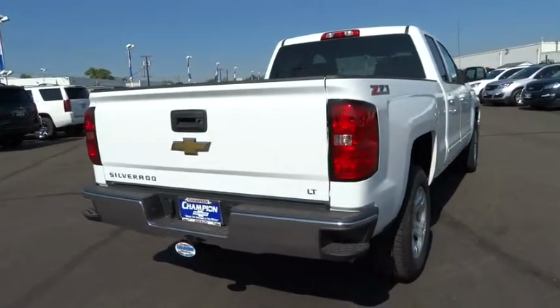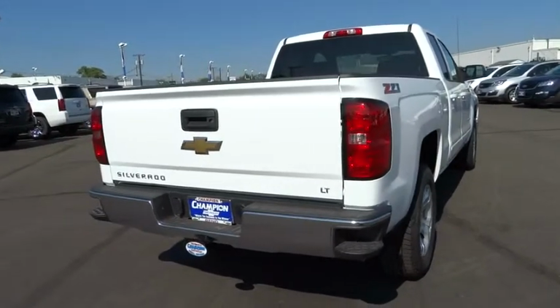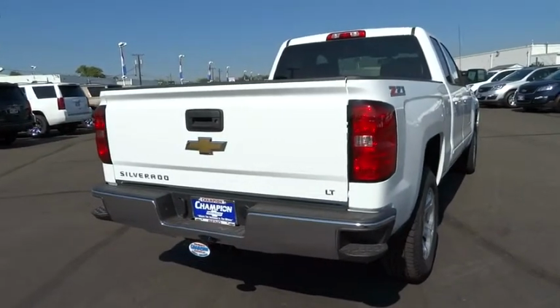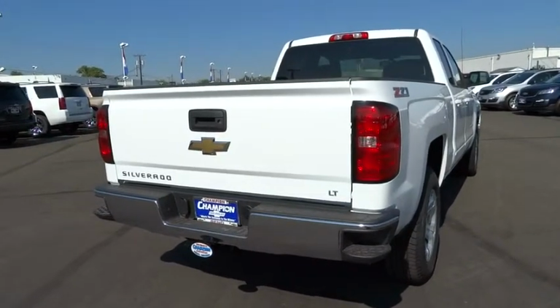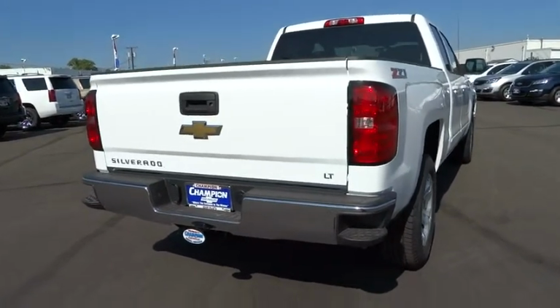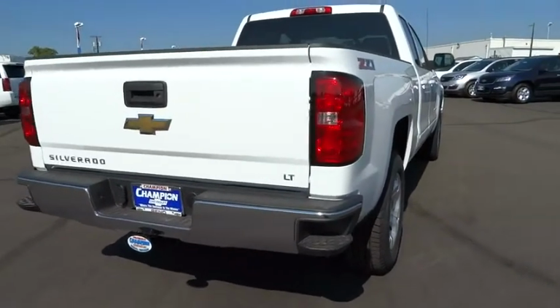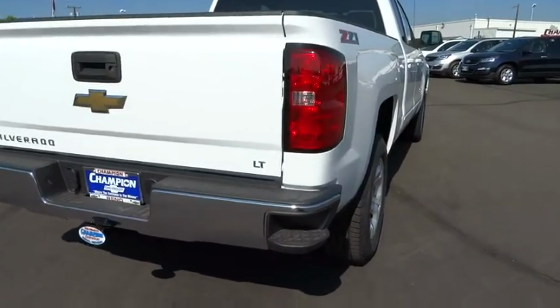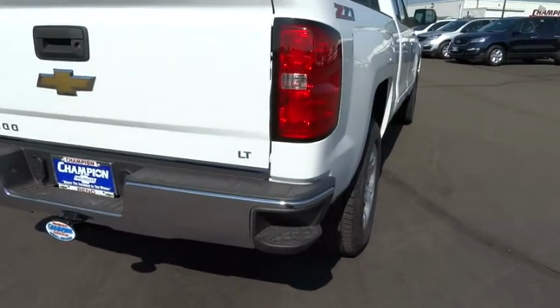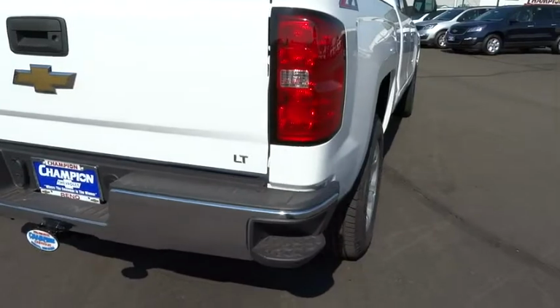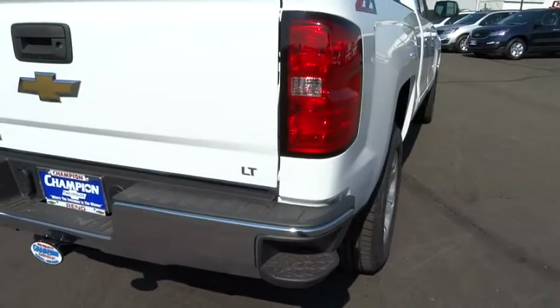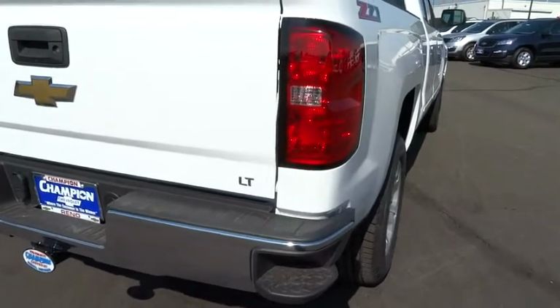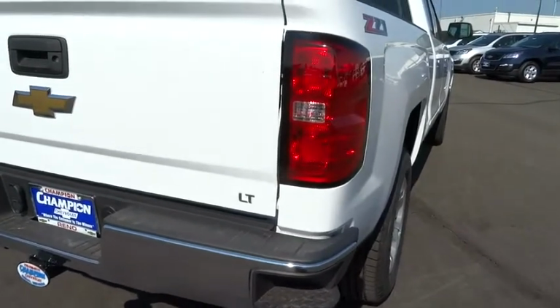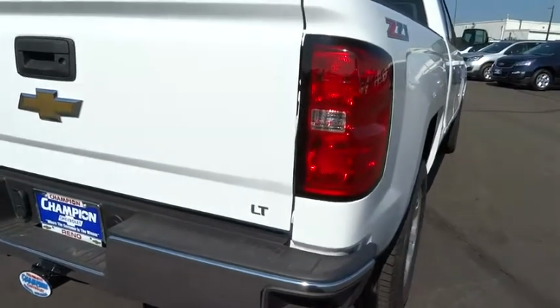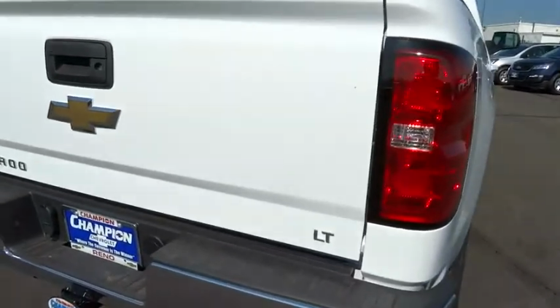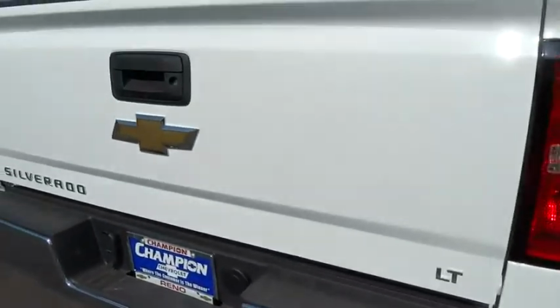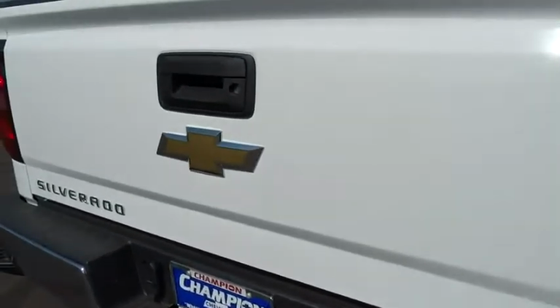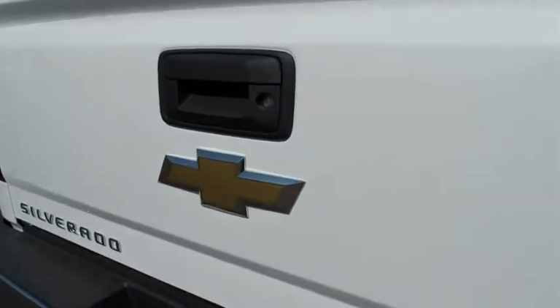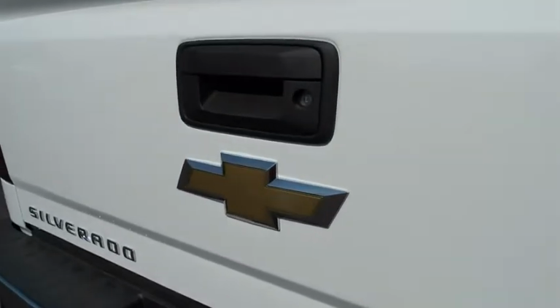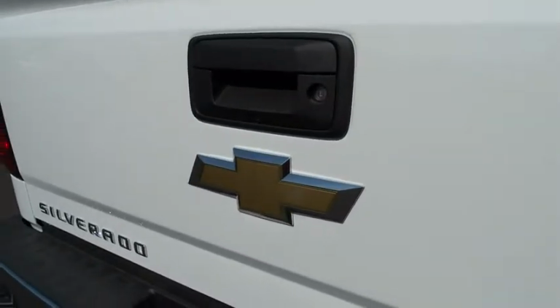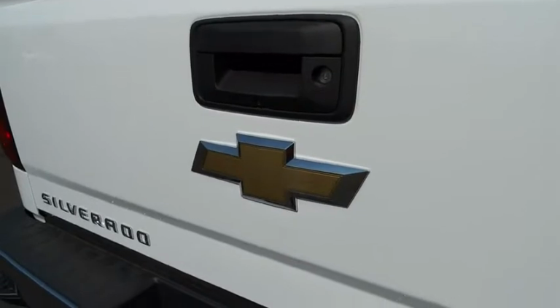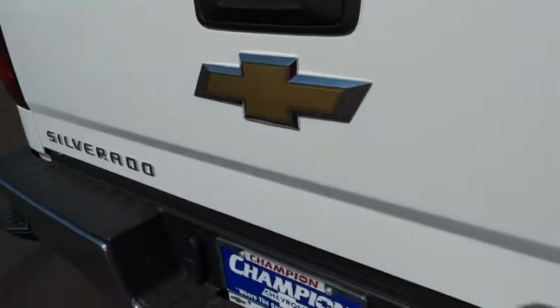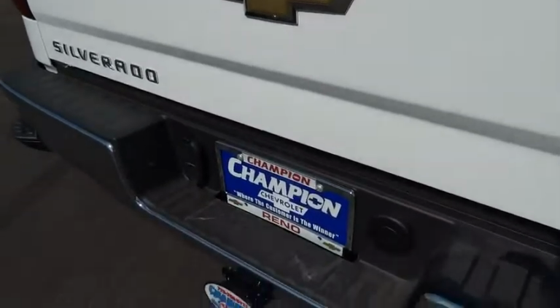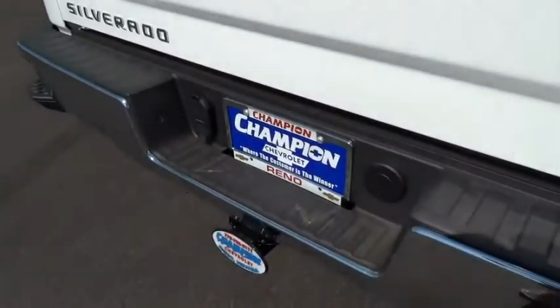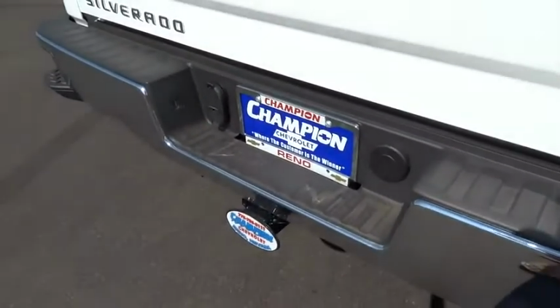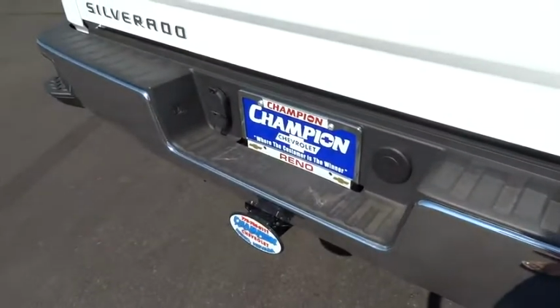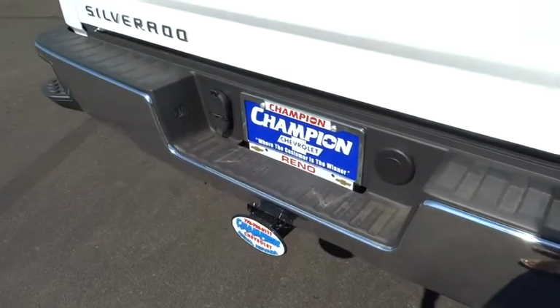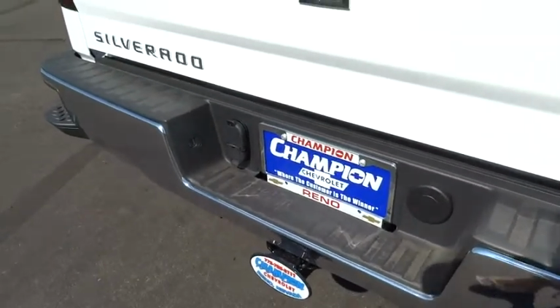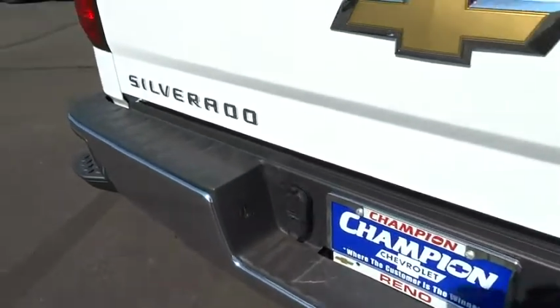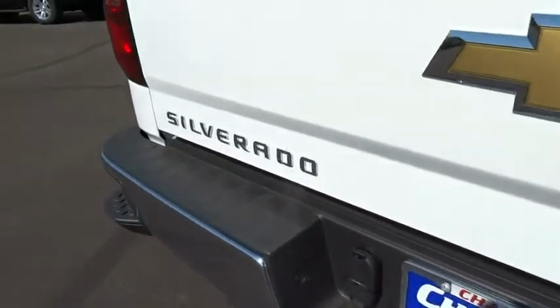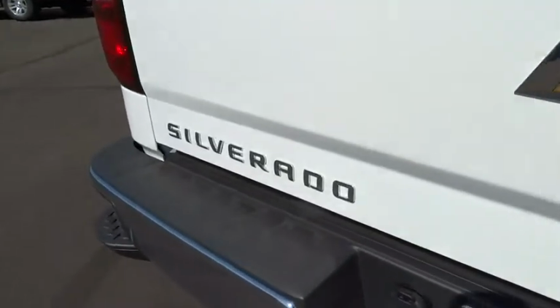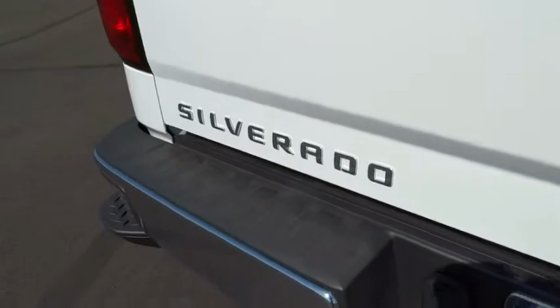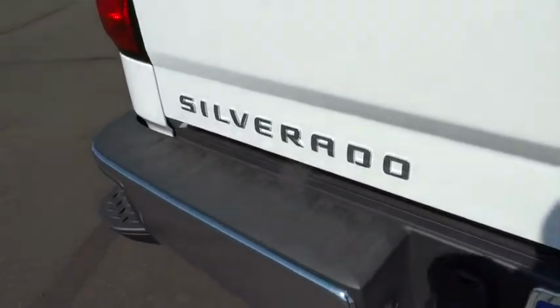AM-FM stereo radio, OnStar one-year safe and sound service, power door locks, trip odometer, security system, power windows, tachometer, power driver mirror, tilt steering wheel, towing package, heated side mirrors.